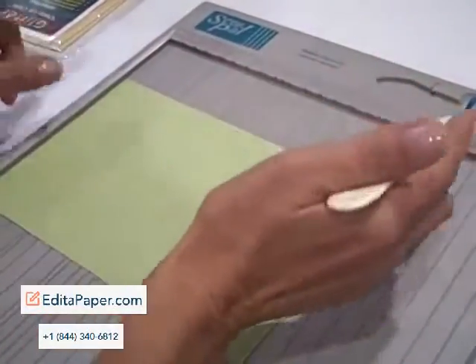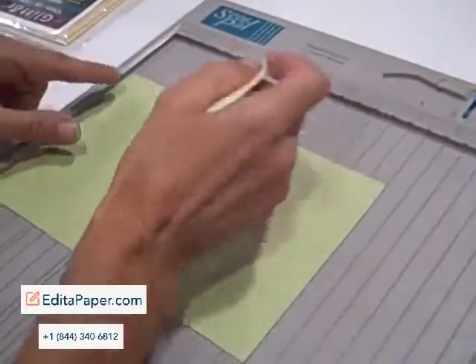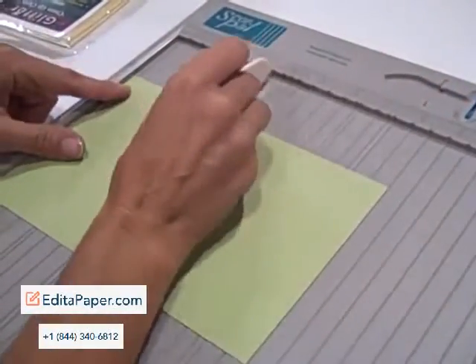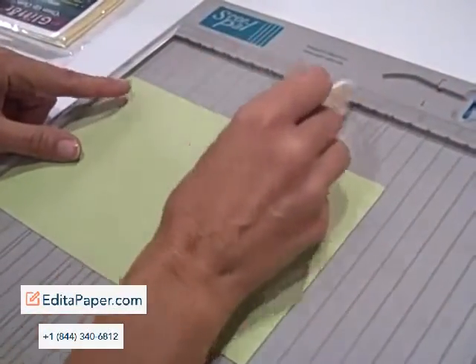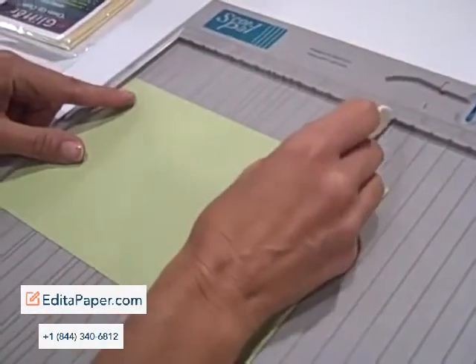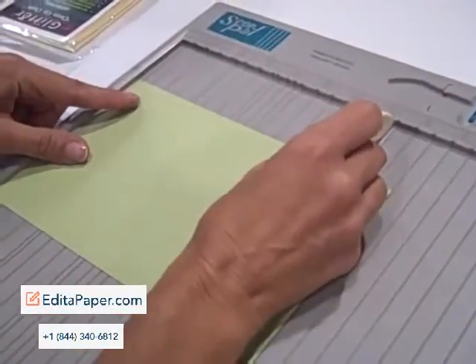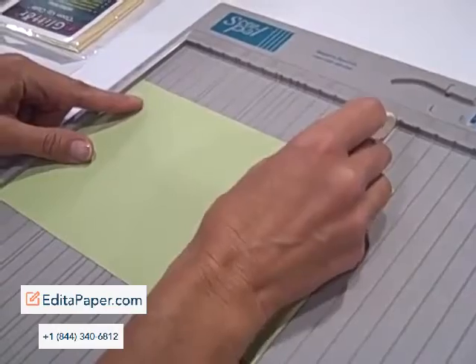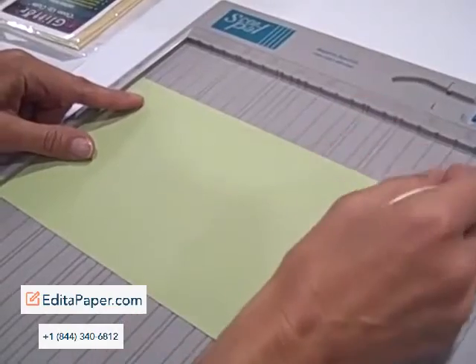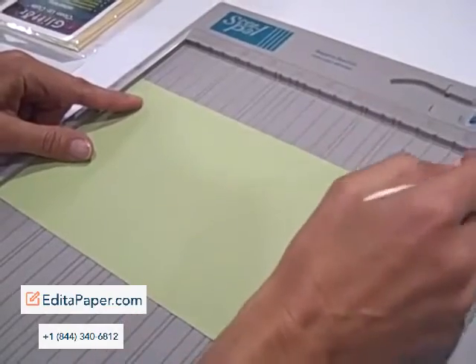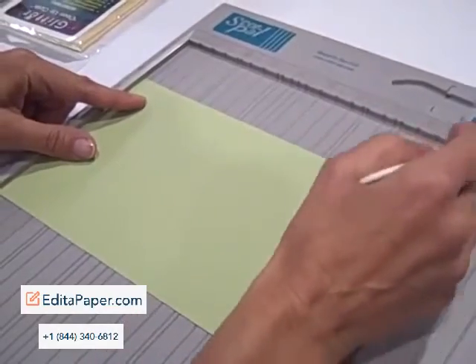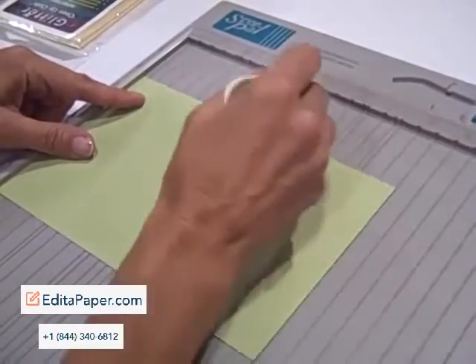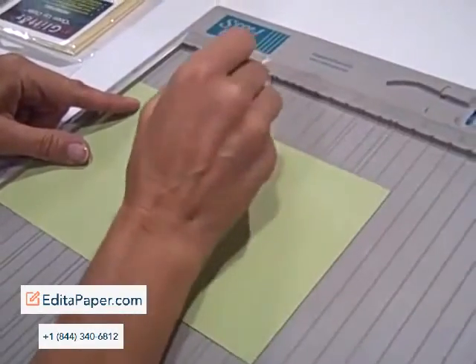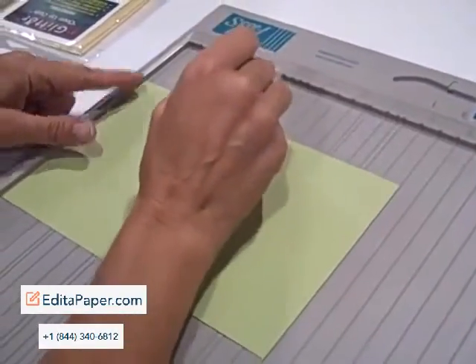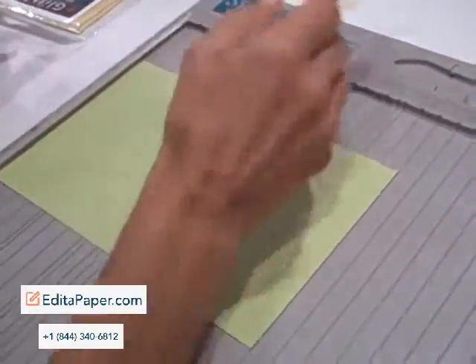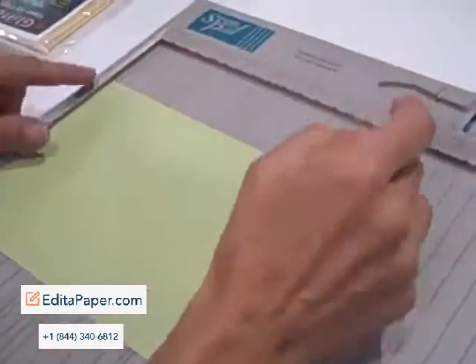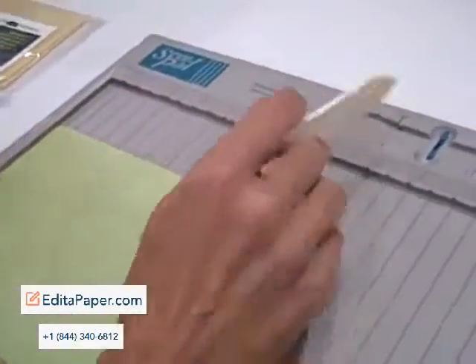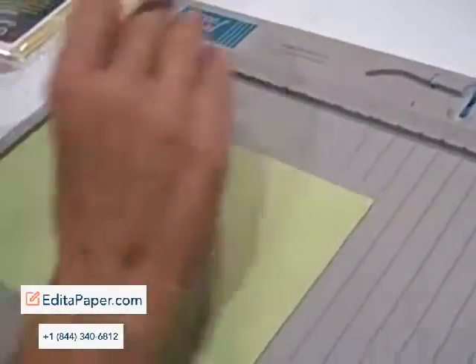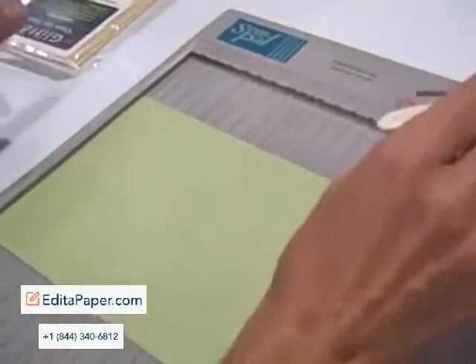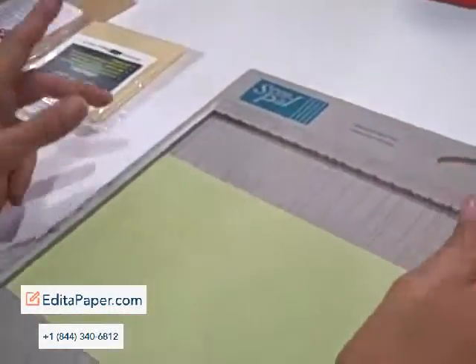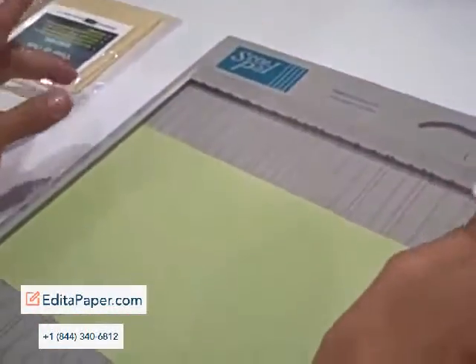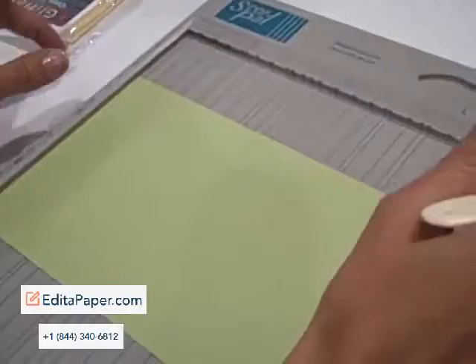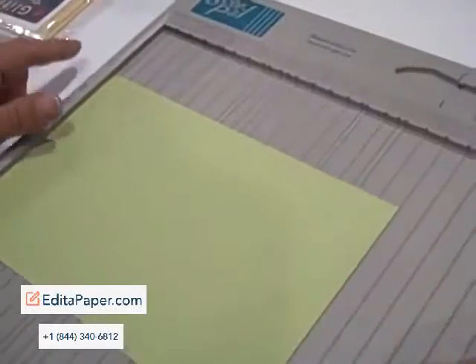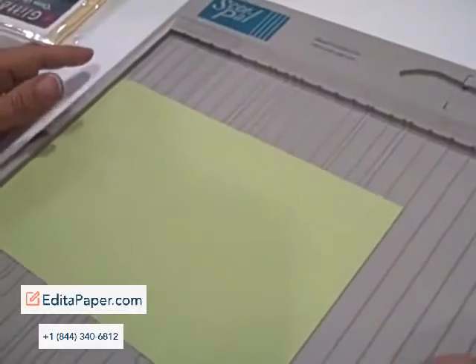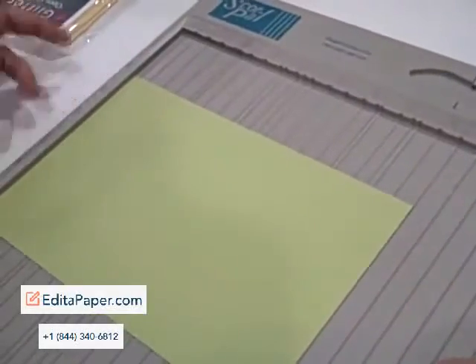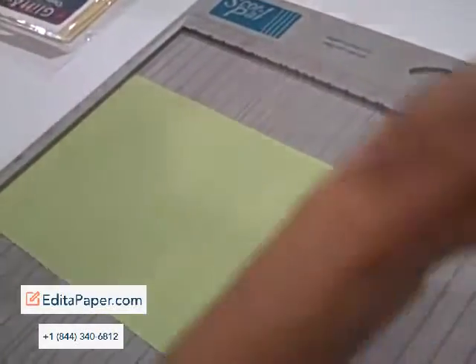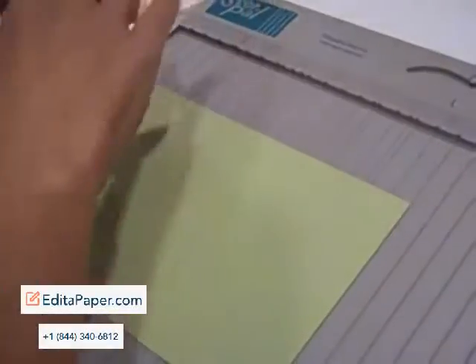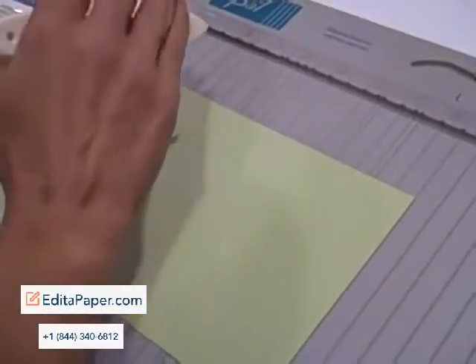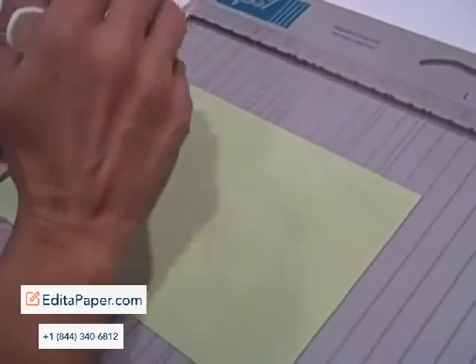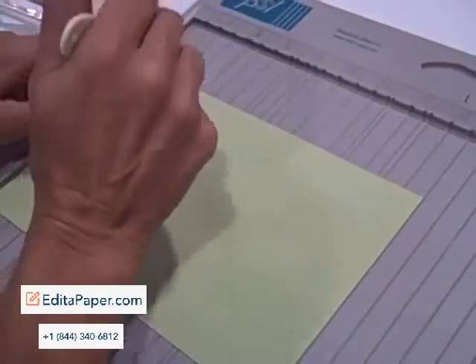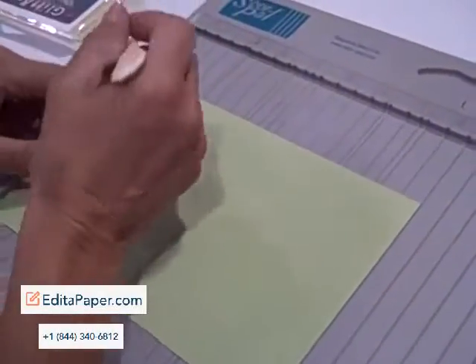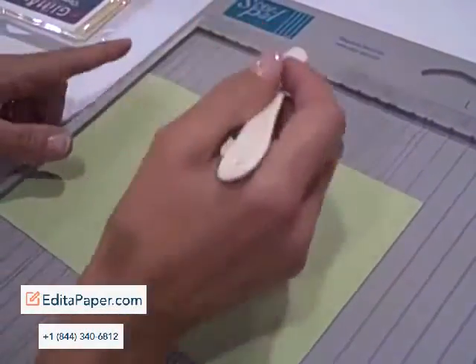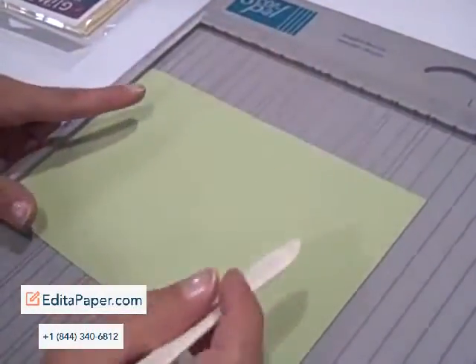The inverted triangles are at 3.66 and 7.33. What that means to you is an 11-inch piece of paper is in thirds — it's called a brochure fold.